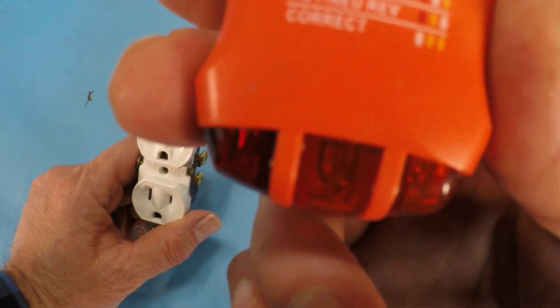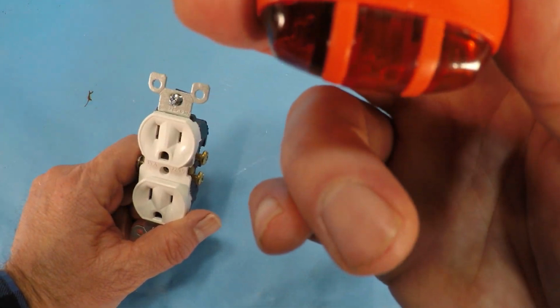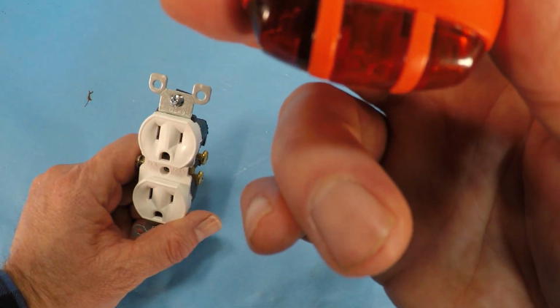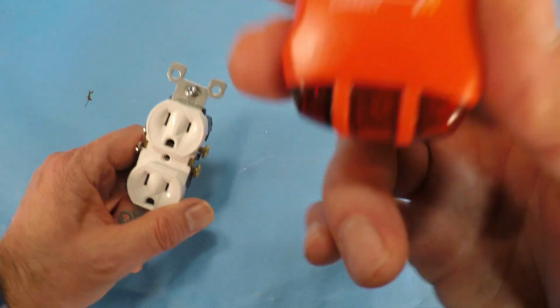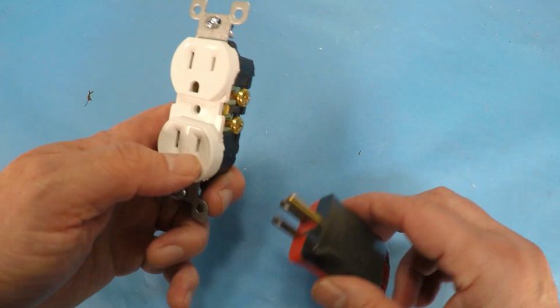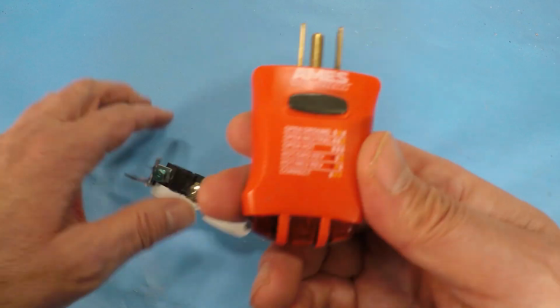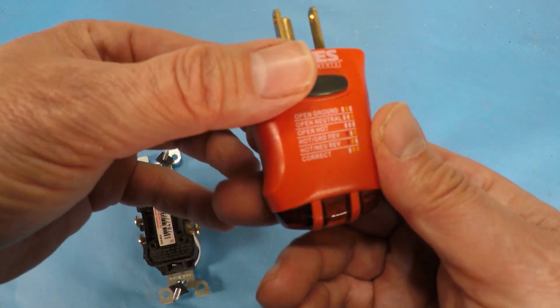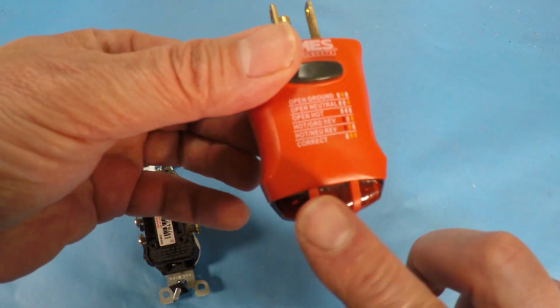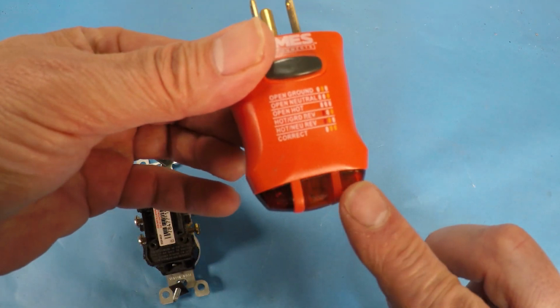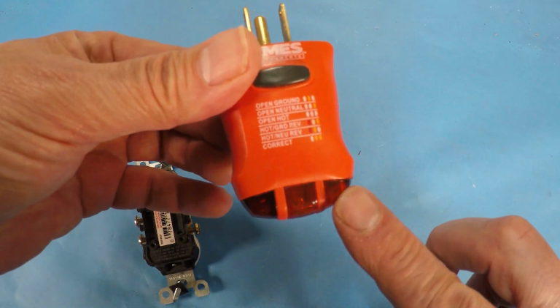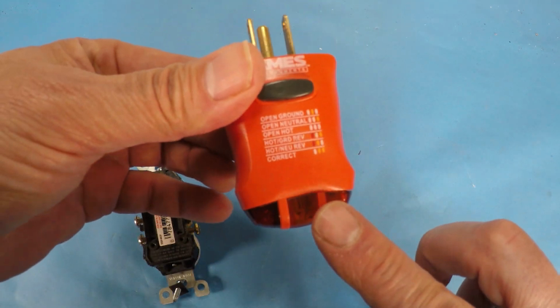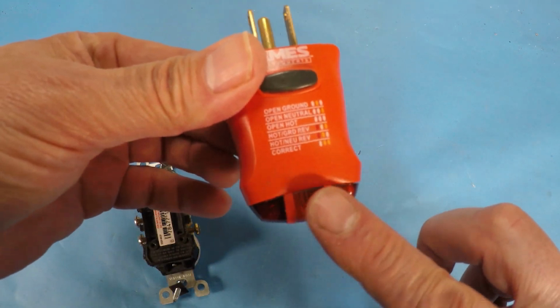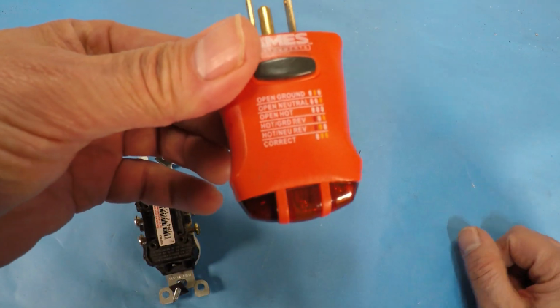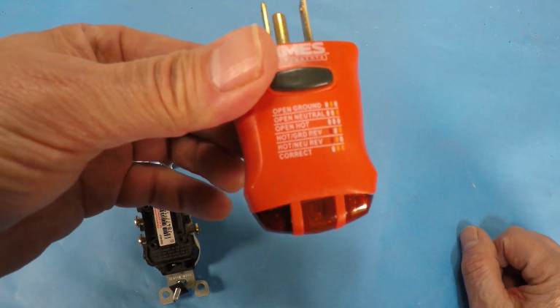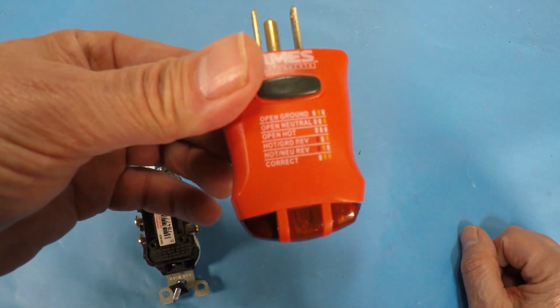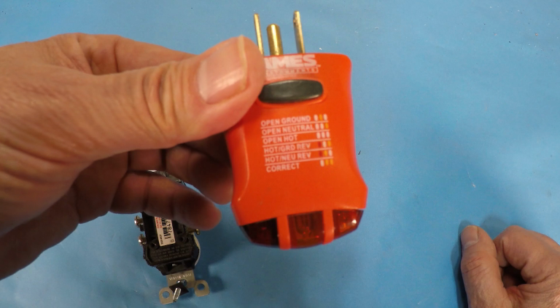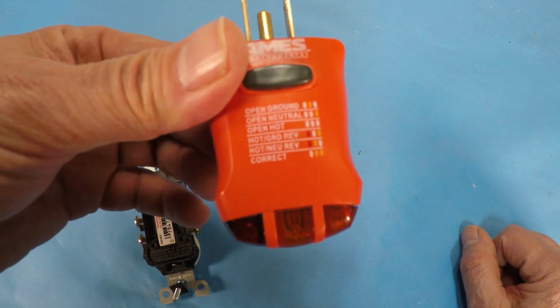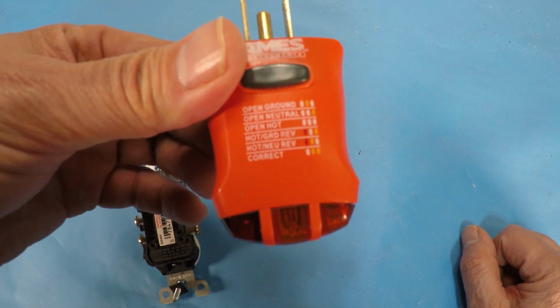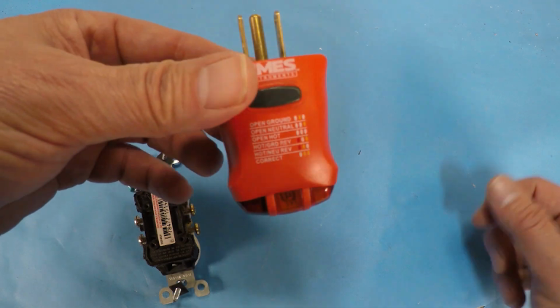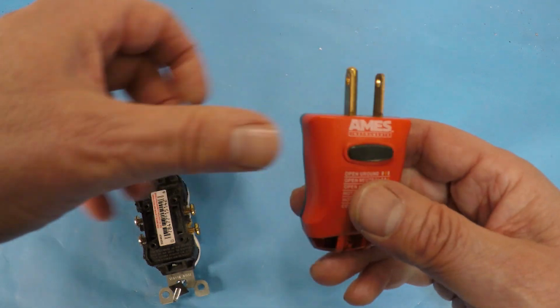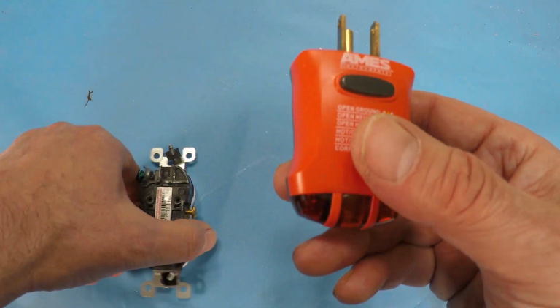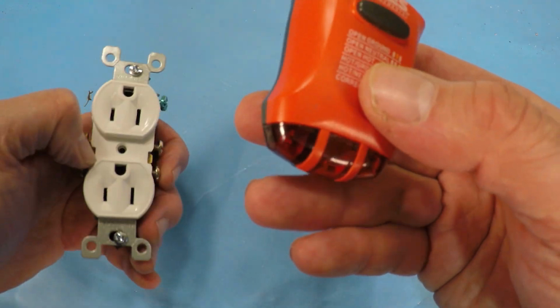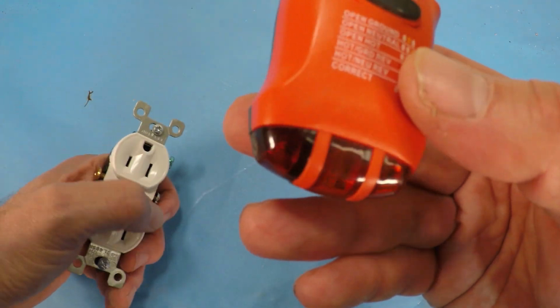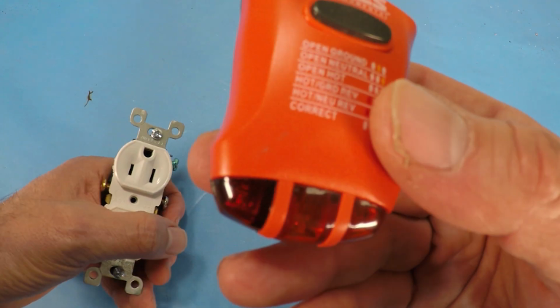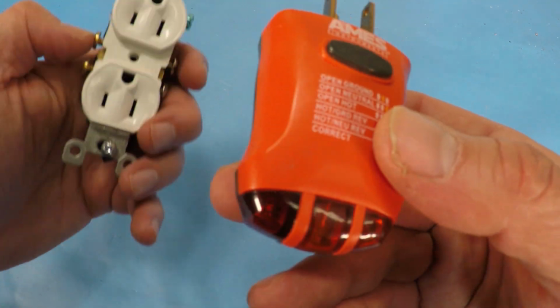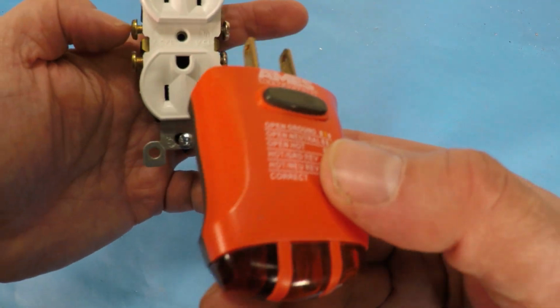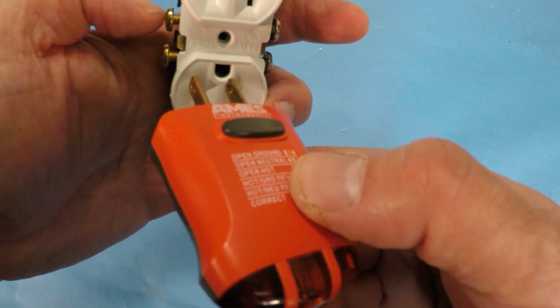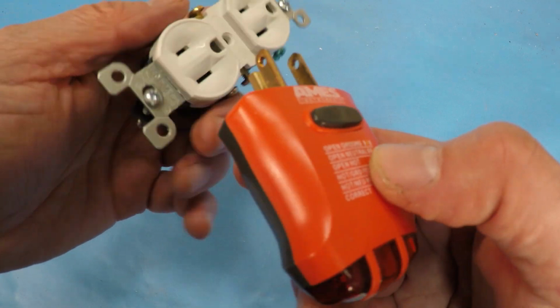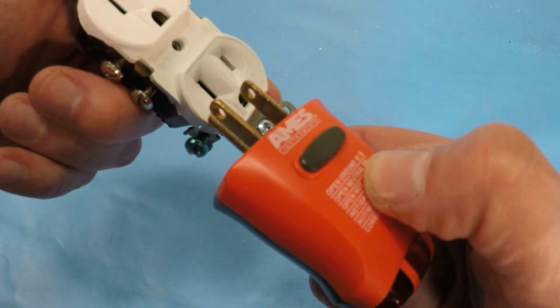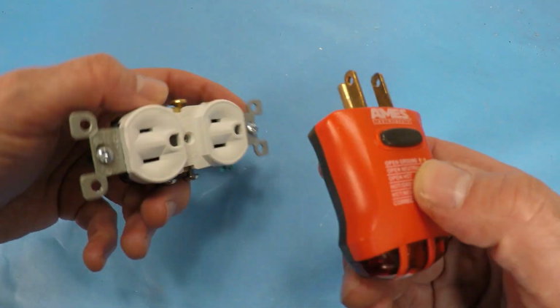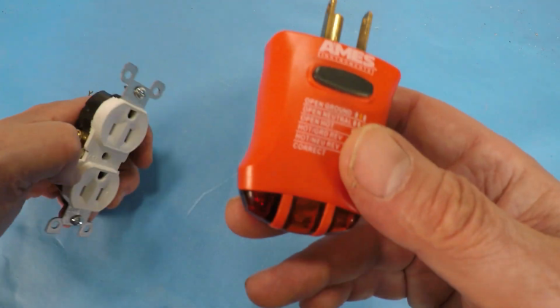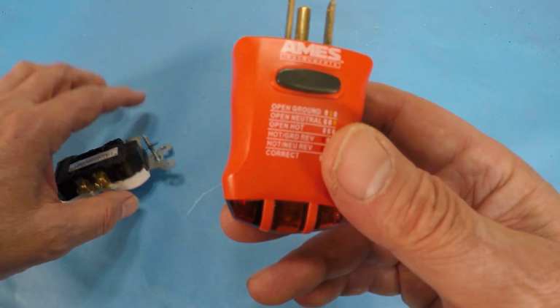And then the last one is if the two right lights are lit, then it's wired properly — and that's what you want.